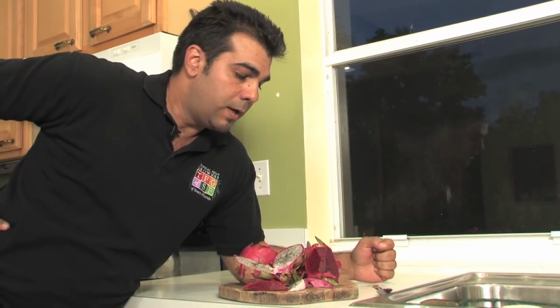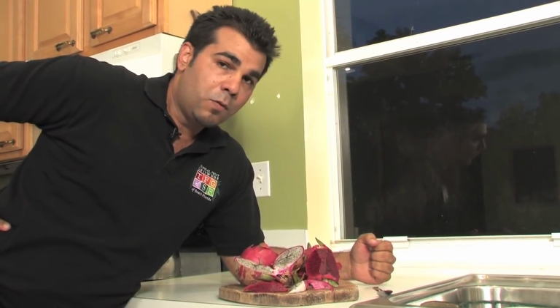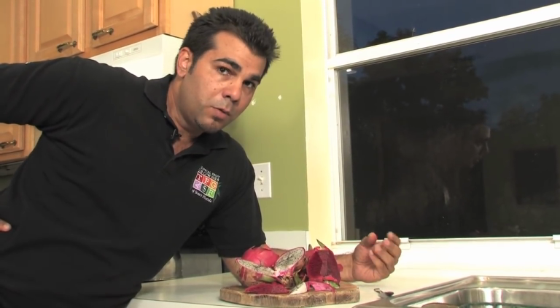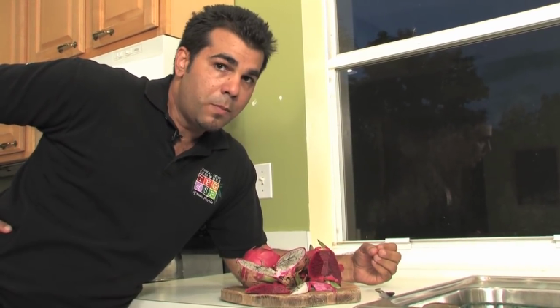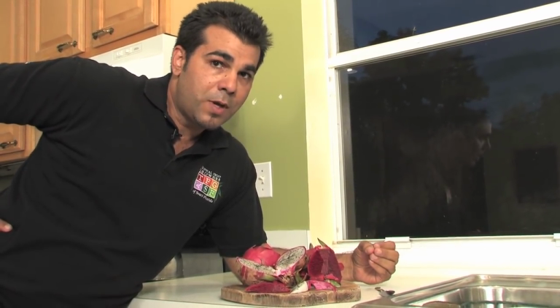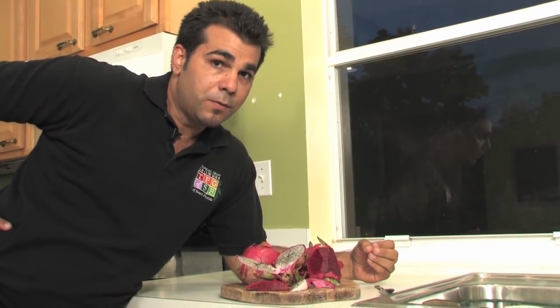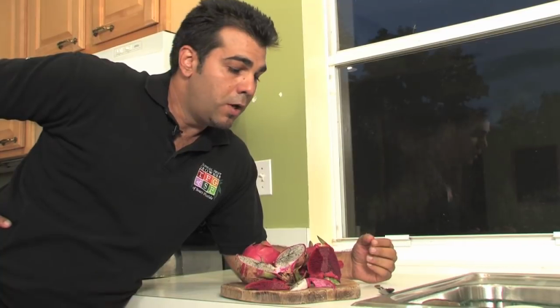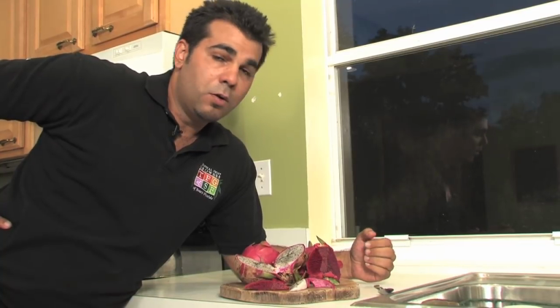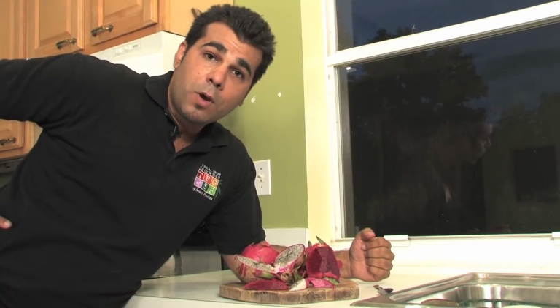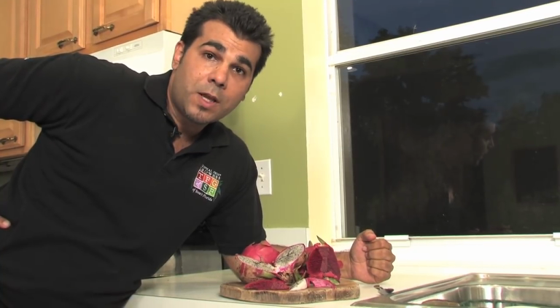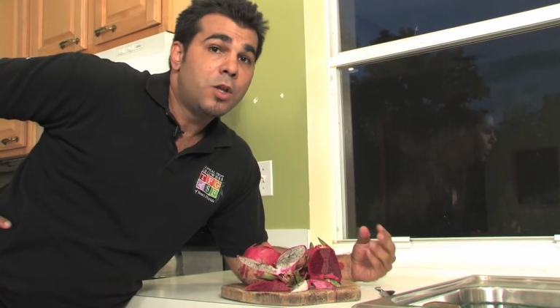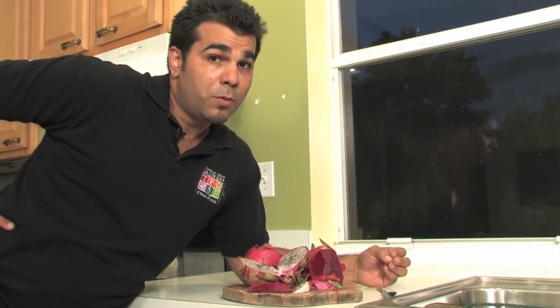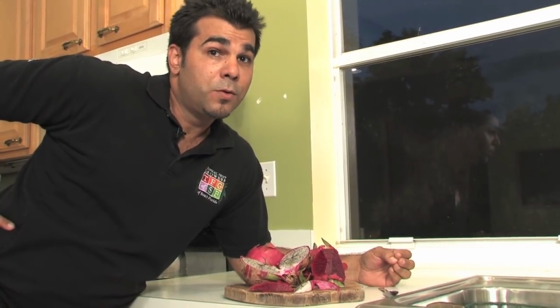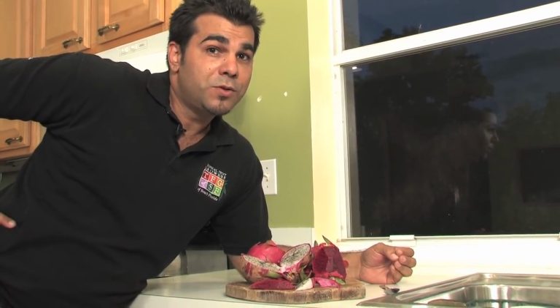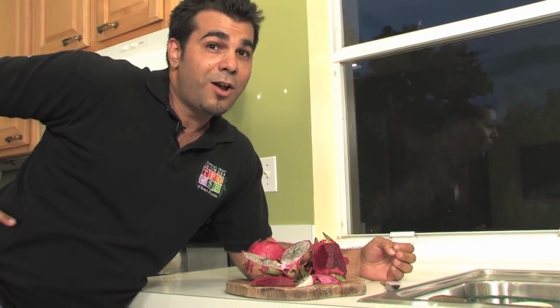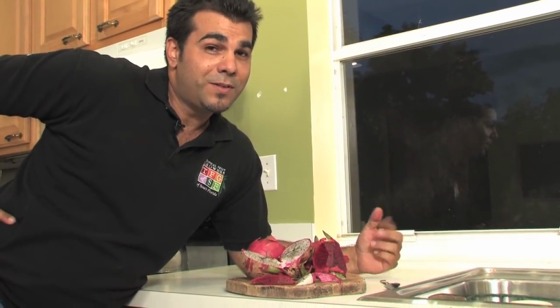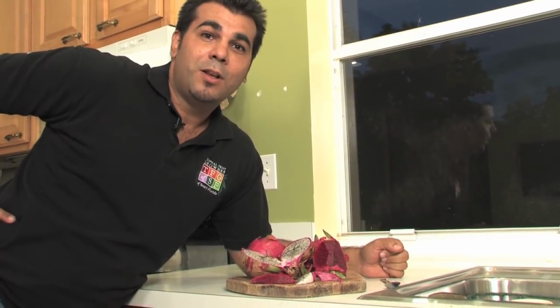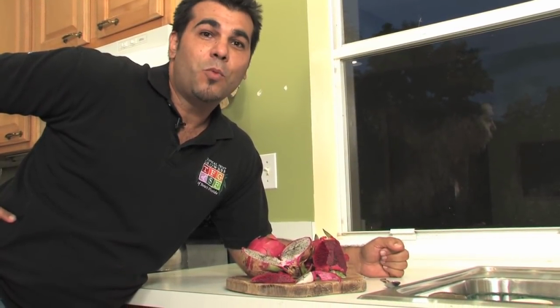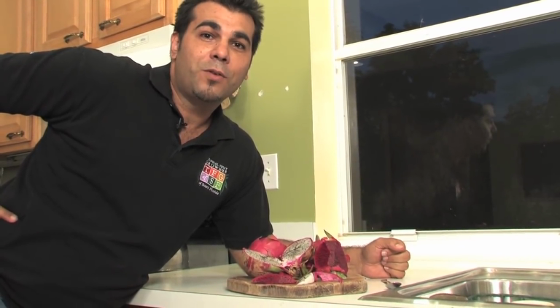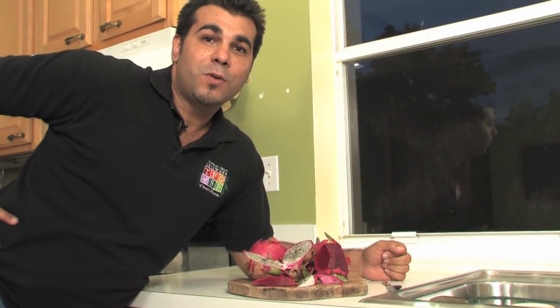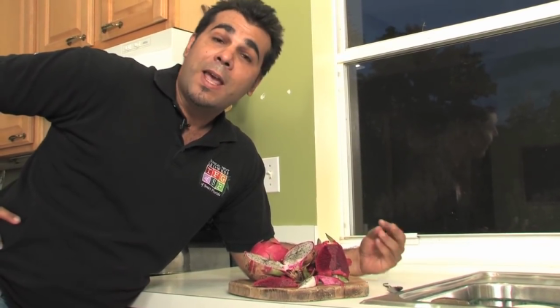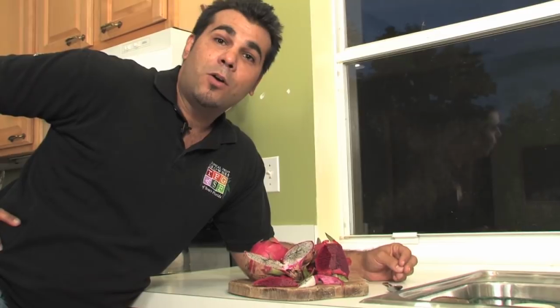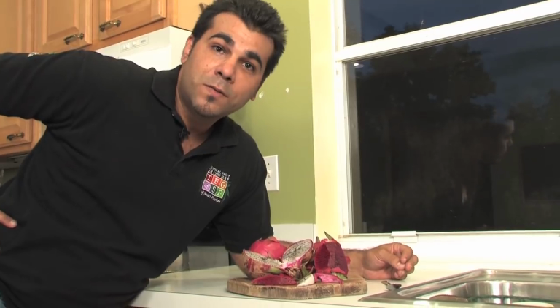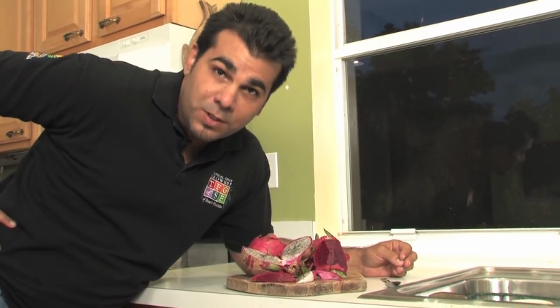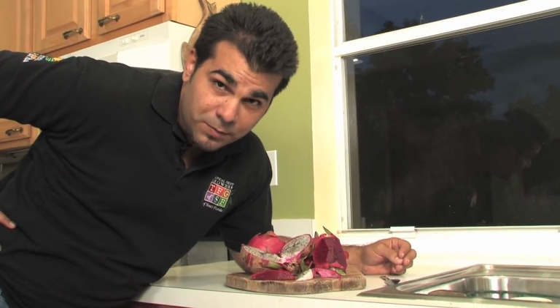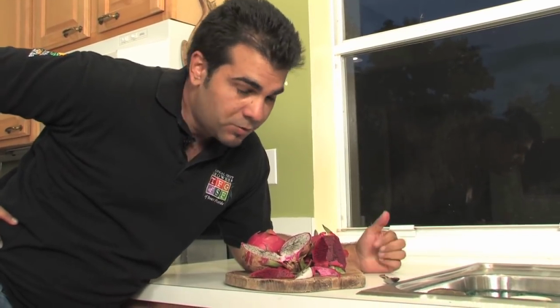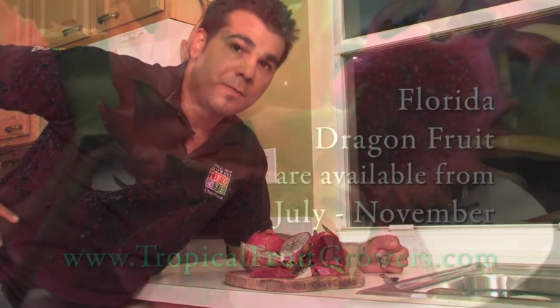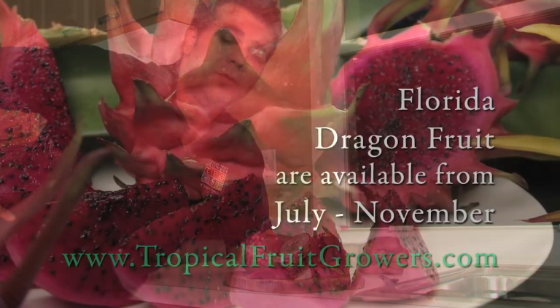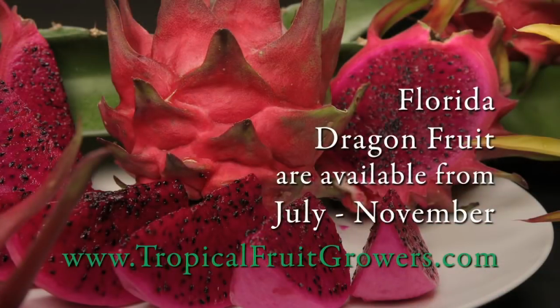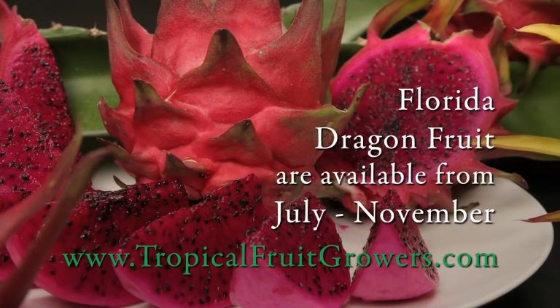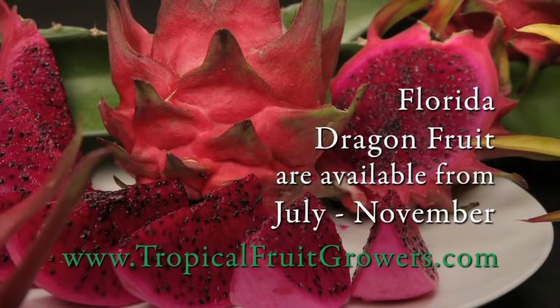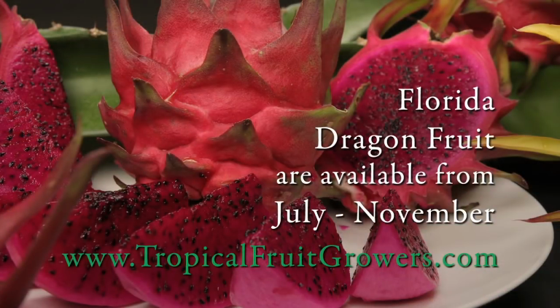If you want to learn more about dragon fruit, you can go to our website, tropicalfruitgrowers.com, and look up one of our growers, and also look for some neat recipes on dragon fruit. So check it out.